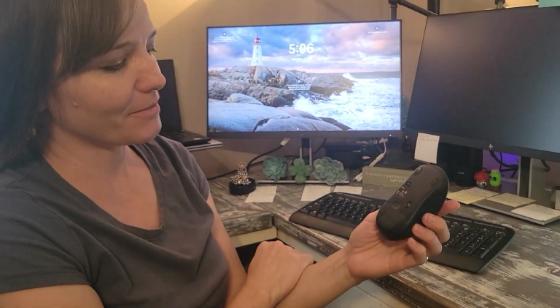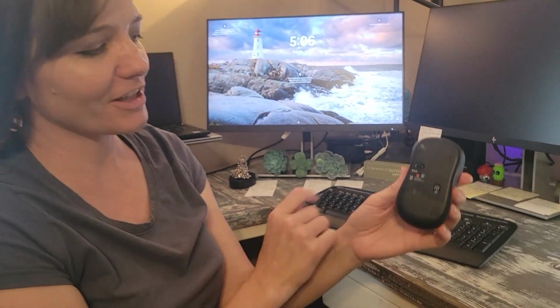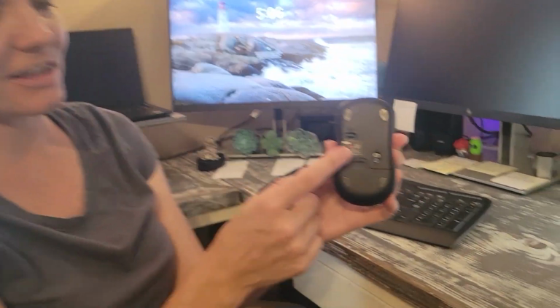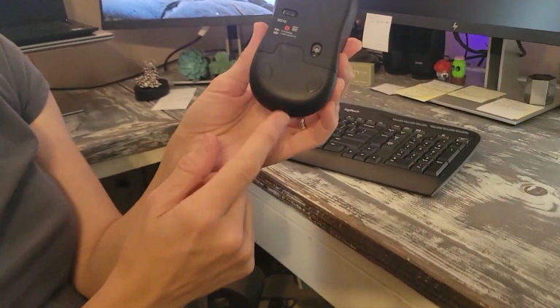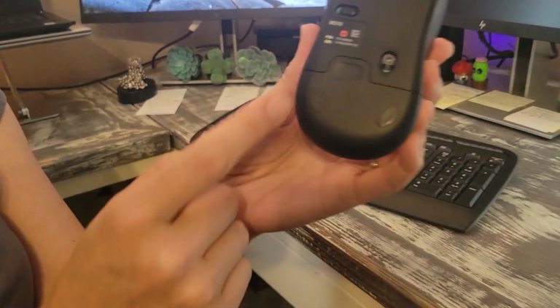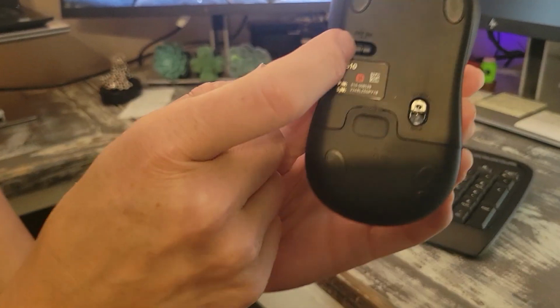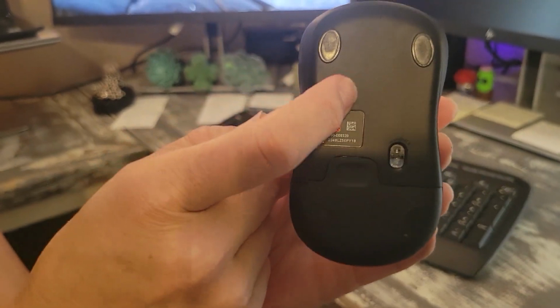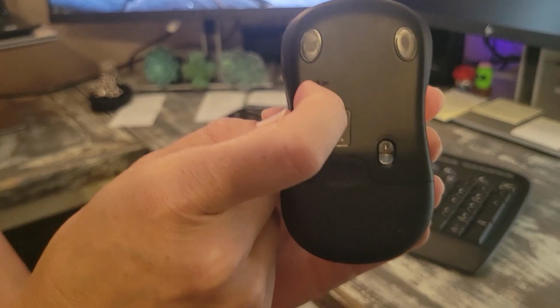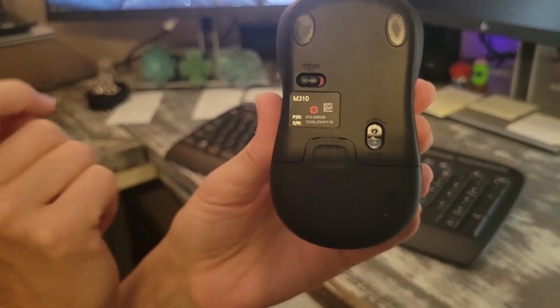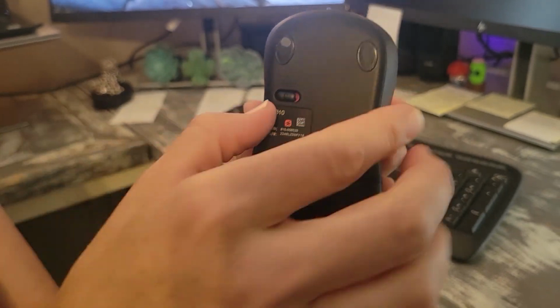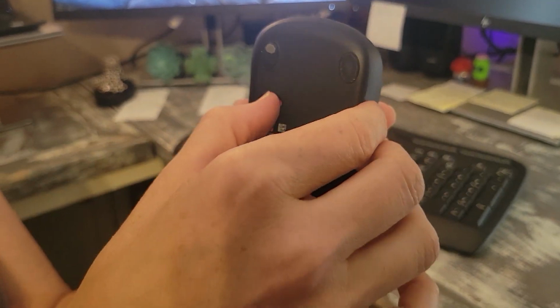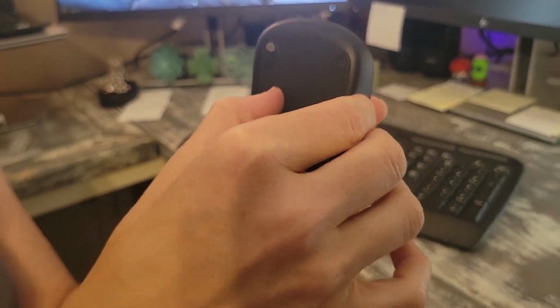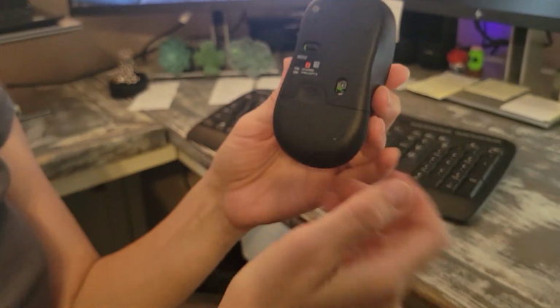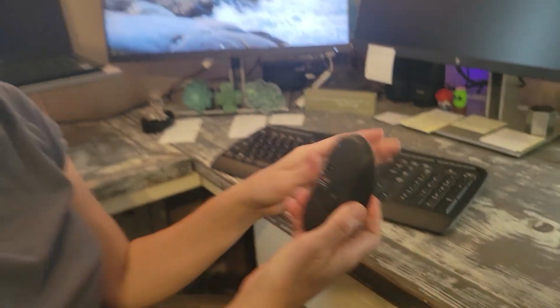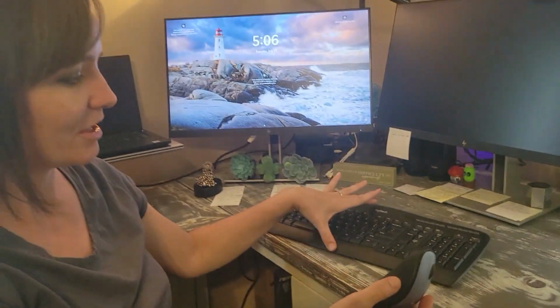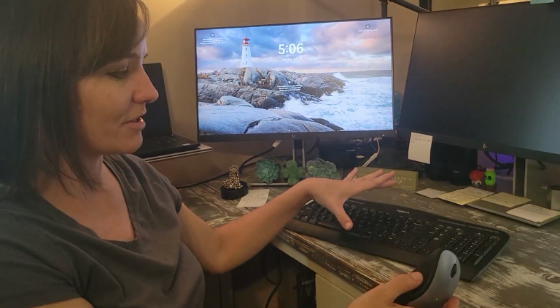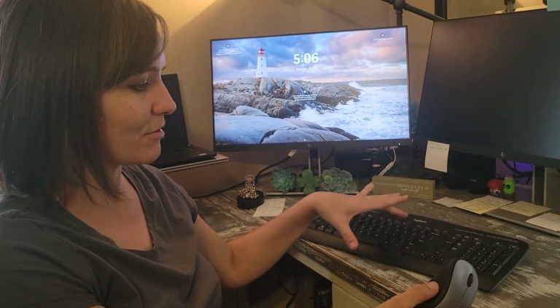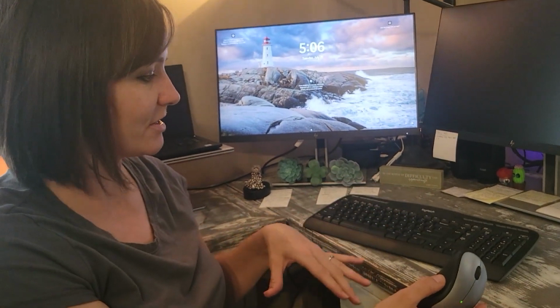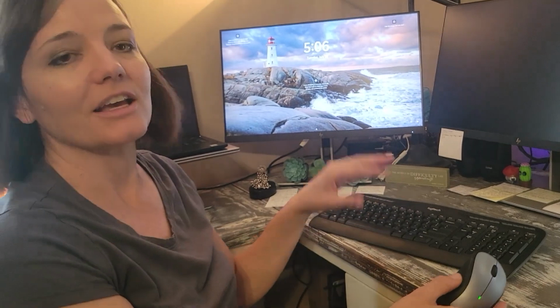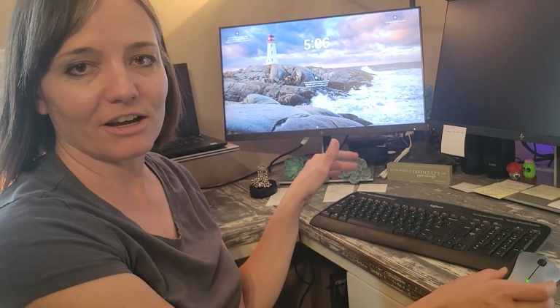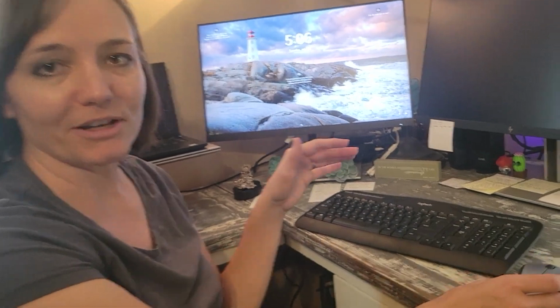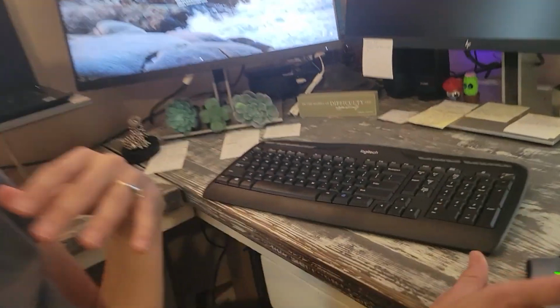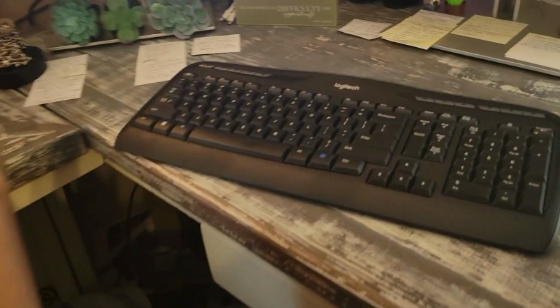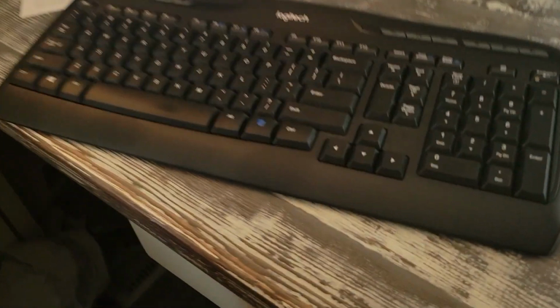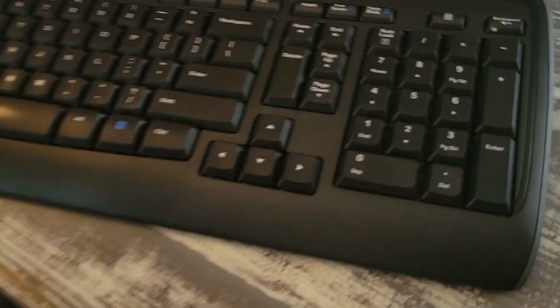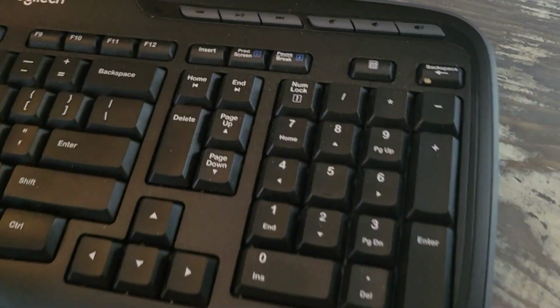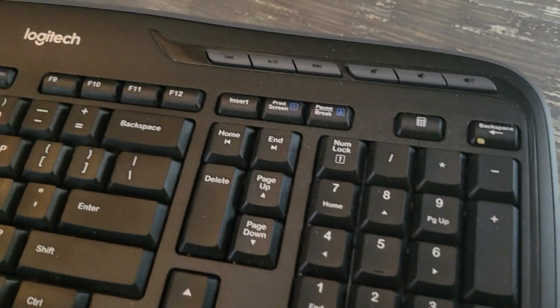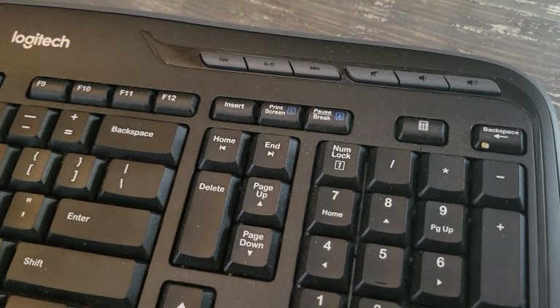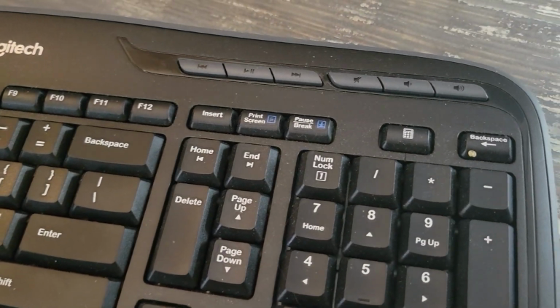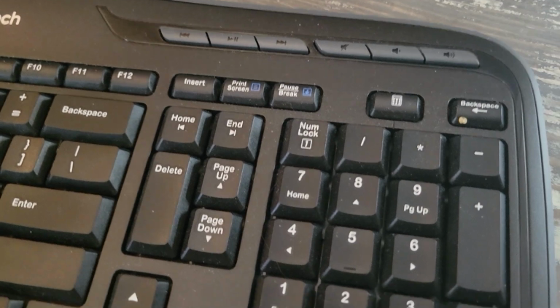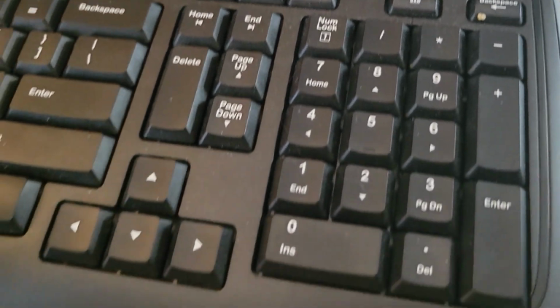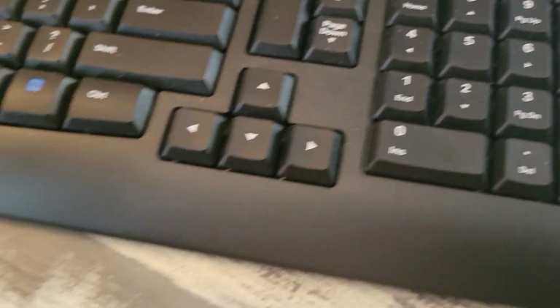I really like that it's cordless, as you can see, but it has an on/off button so that you're not wasting the batteries. The keyboard is also cordless. It has an on/off button and the batteries have lasted well — I've used it for about a month now and it has continued to last.